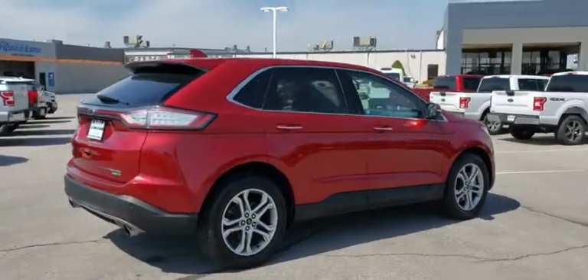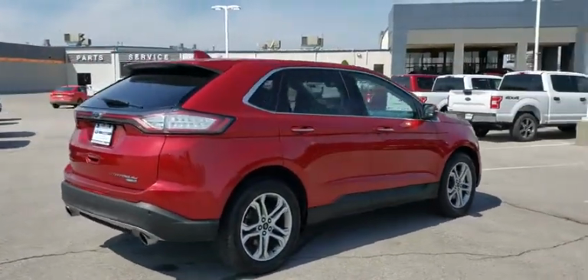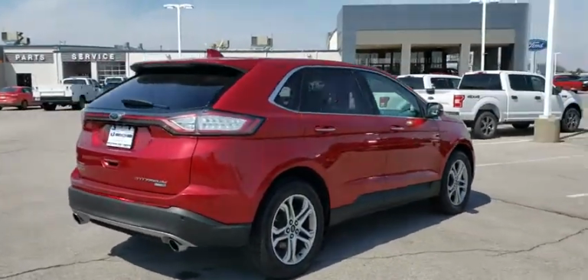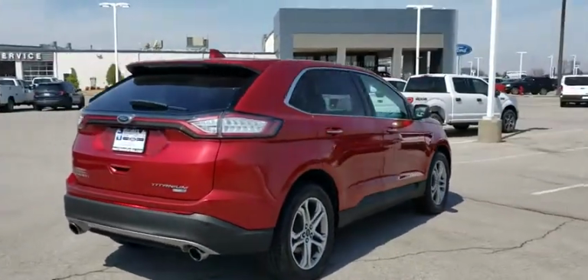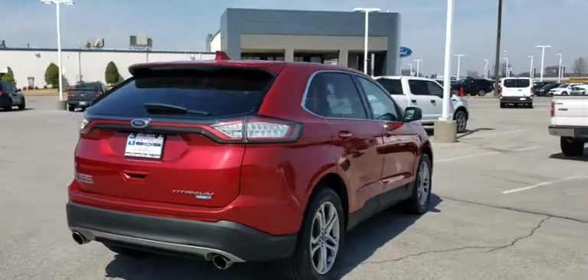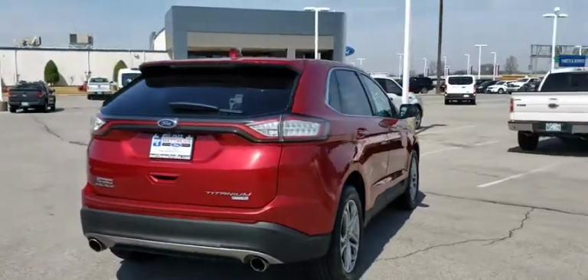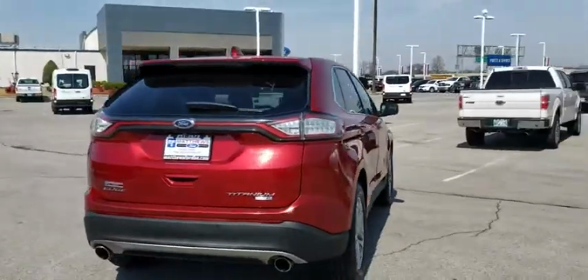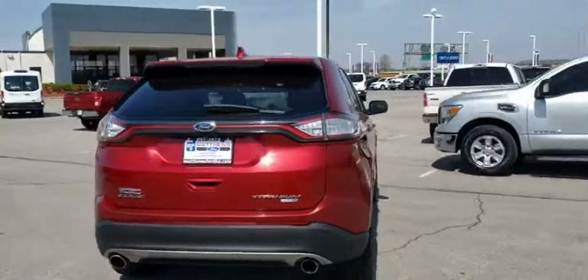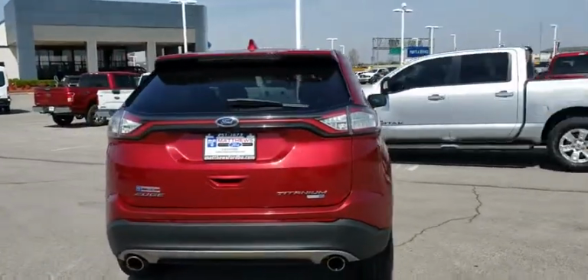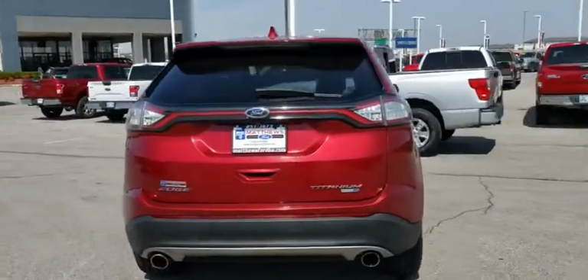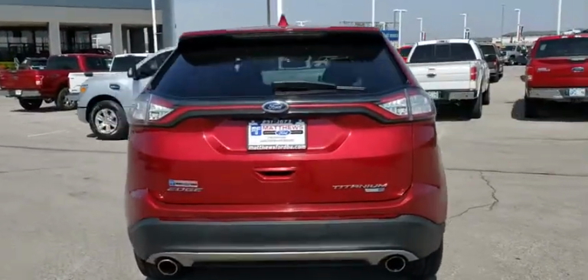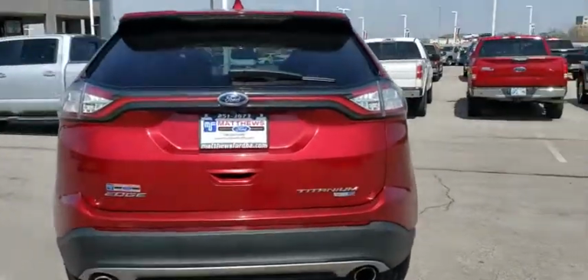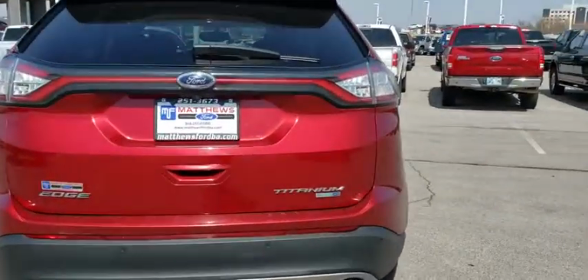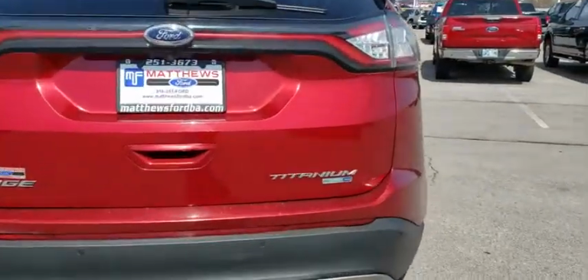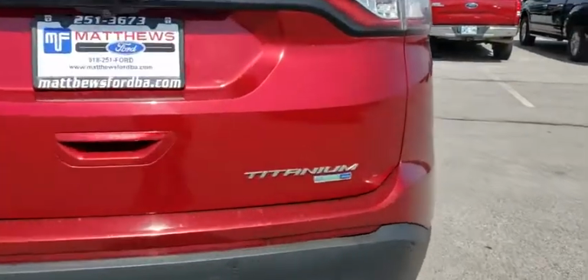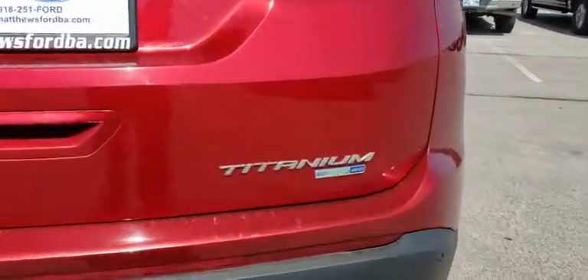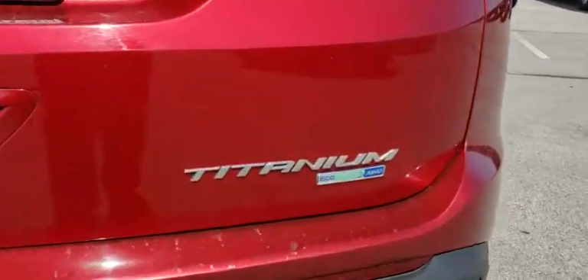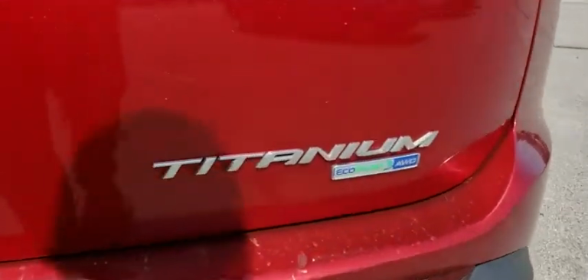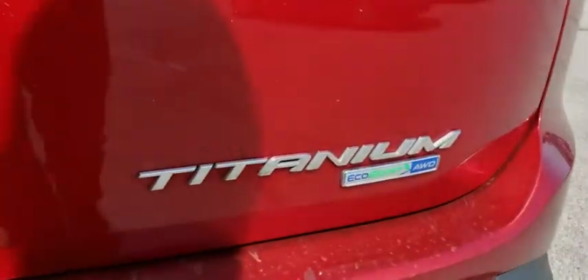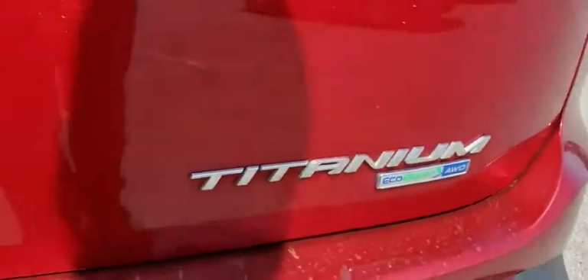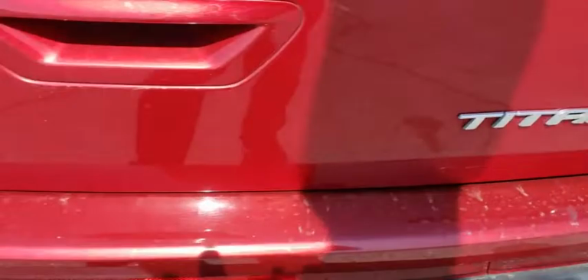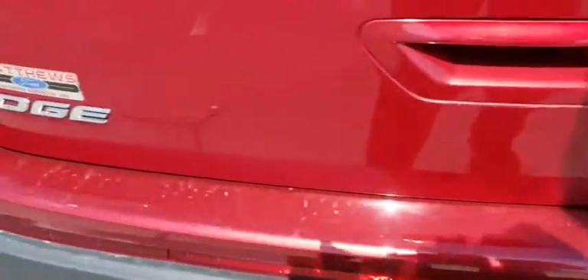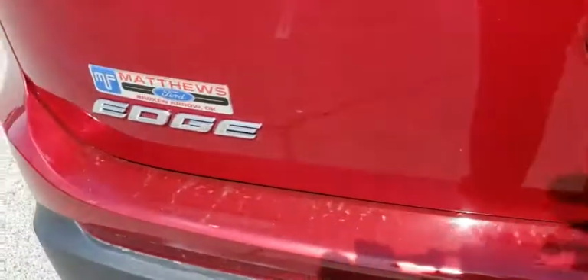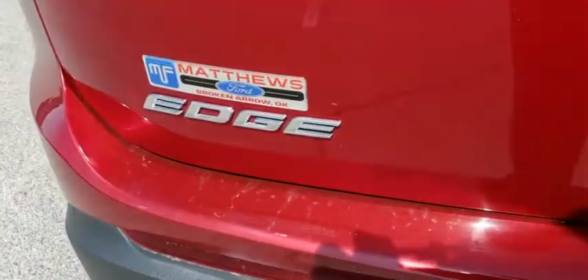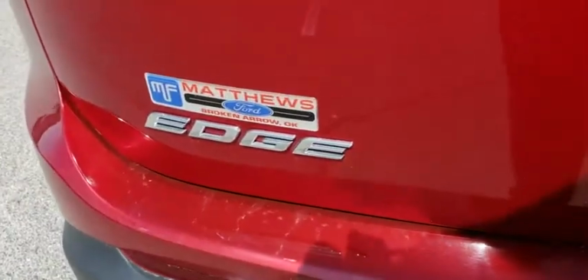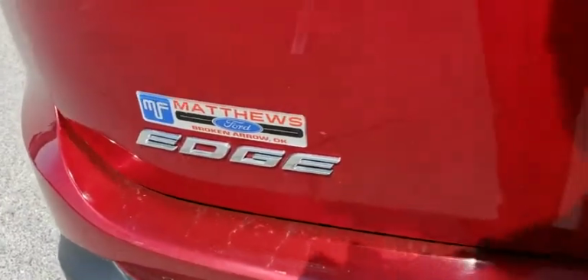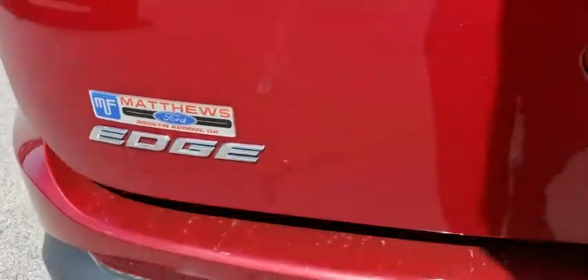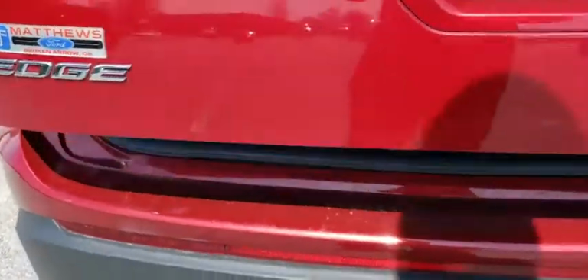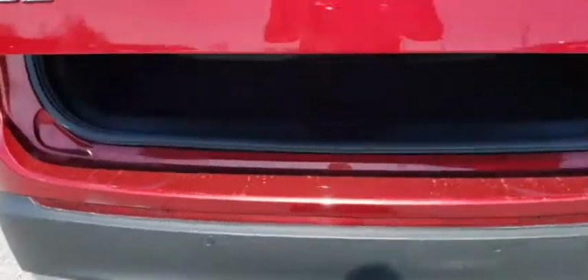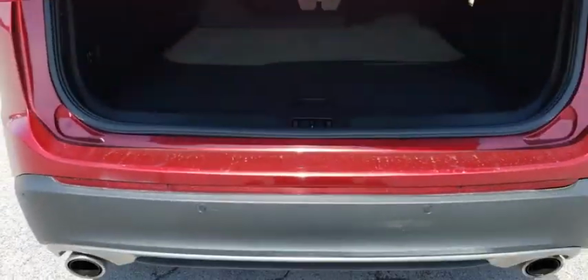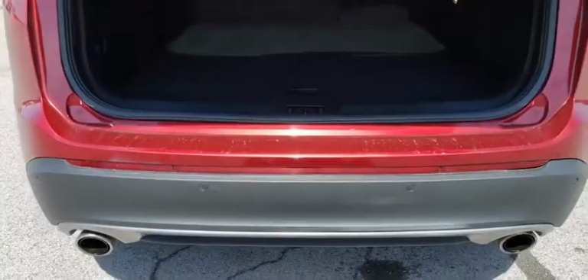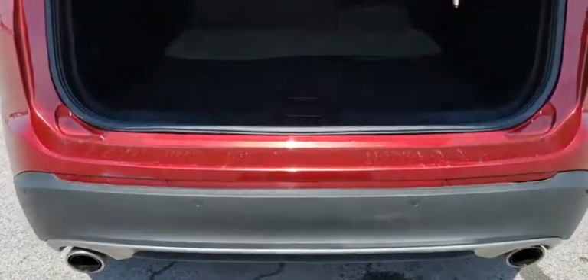This vehicle has less than 50,000 miles. Here are some of this vehicle's great options: backup camera, power liftgate, steering wheel audio controls, all-wheel drive.